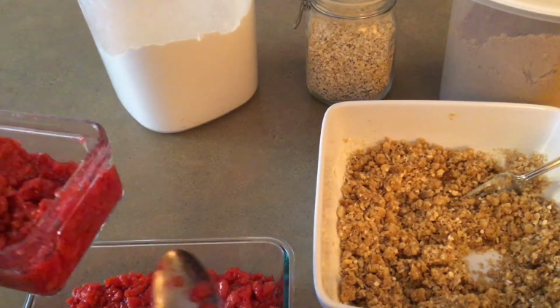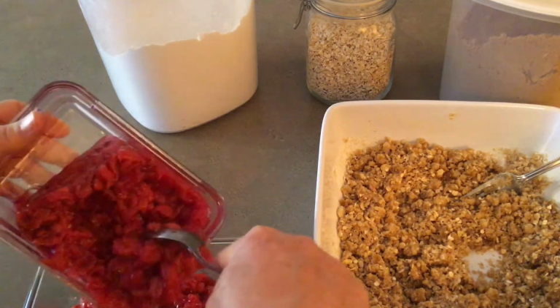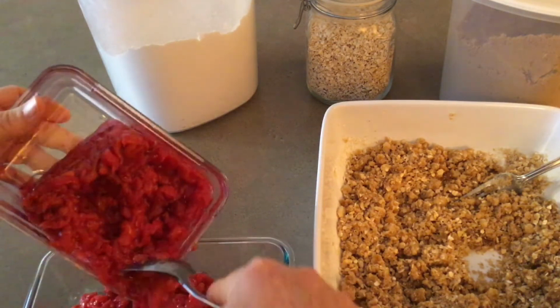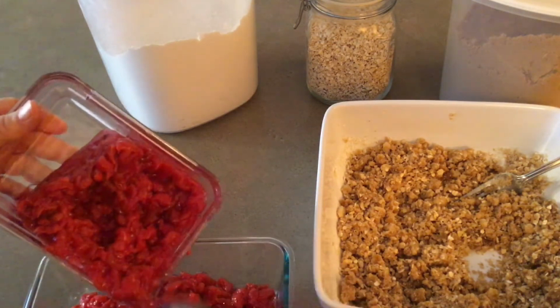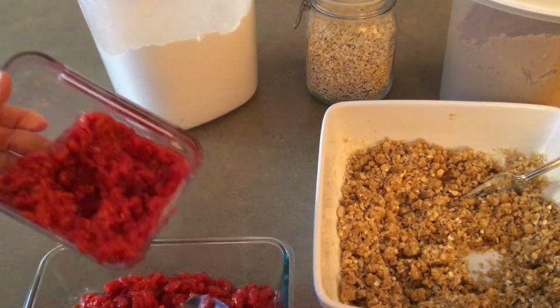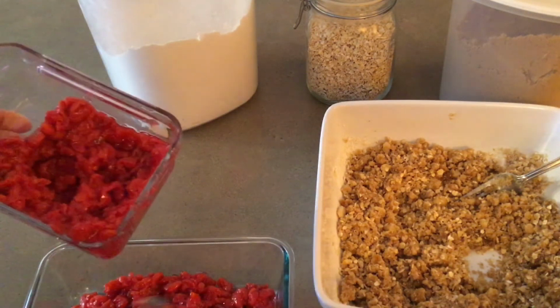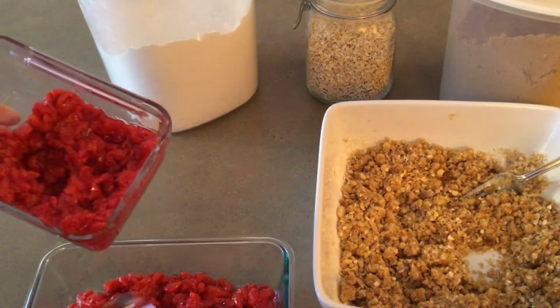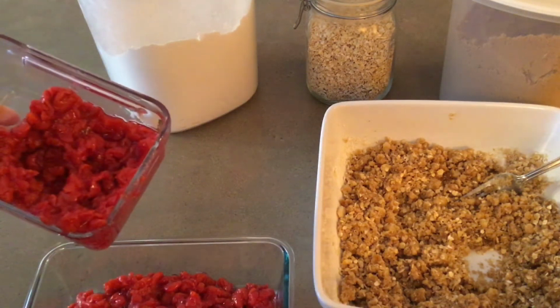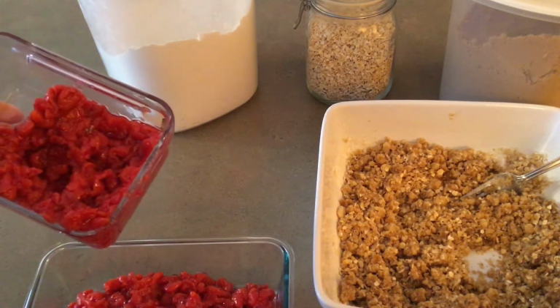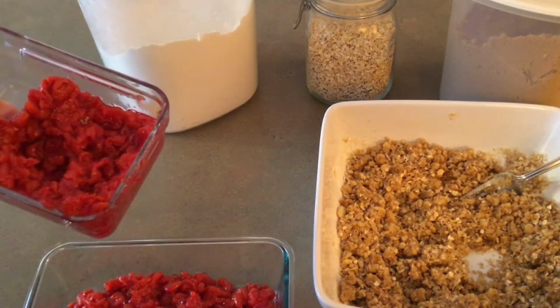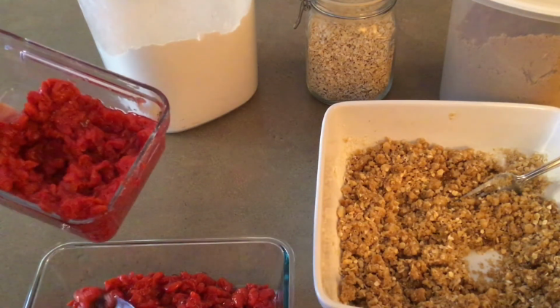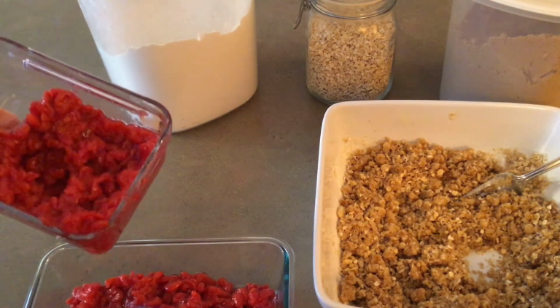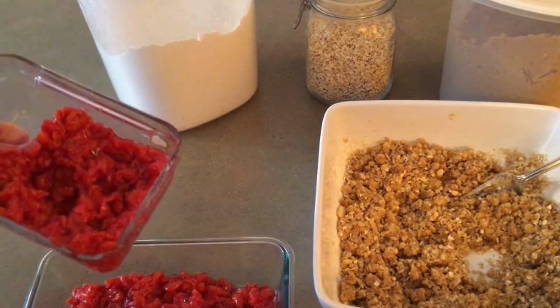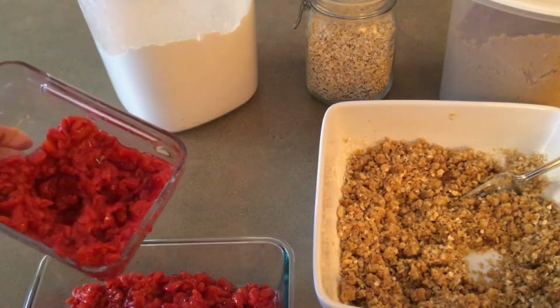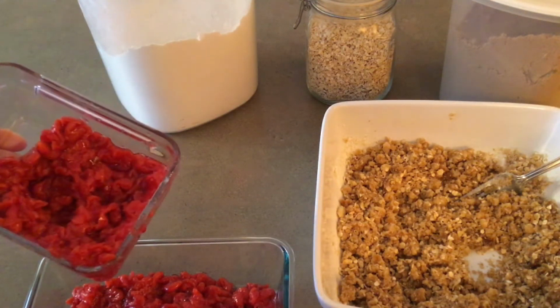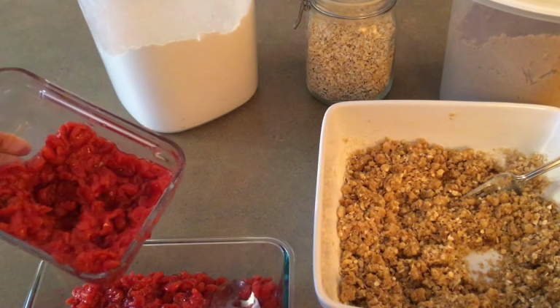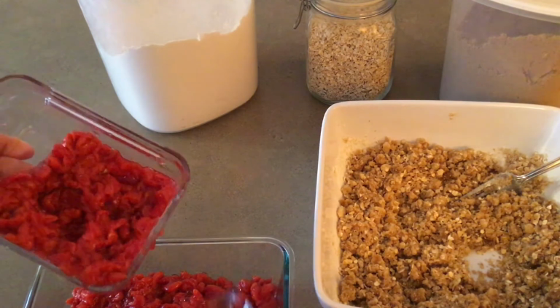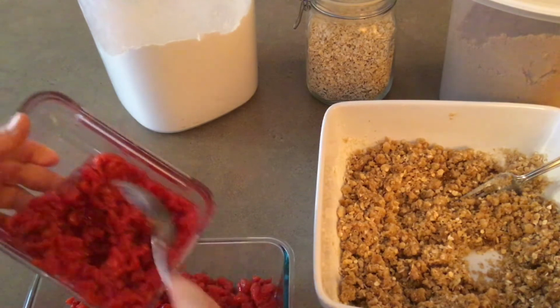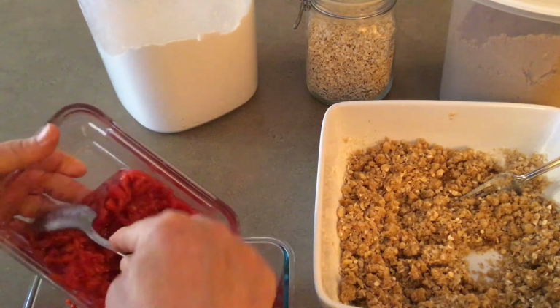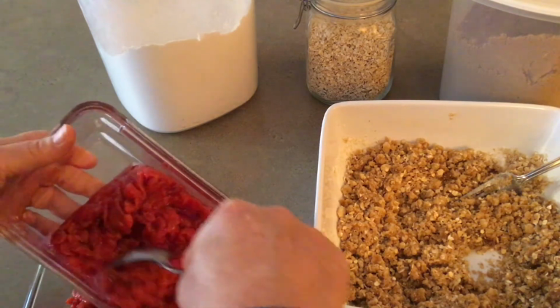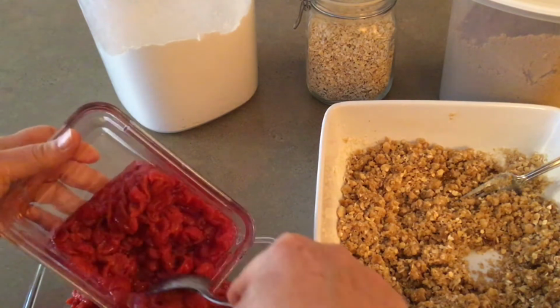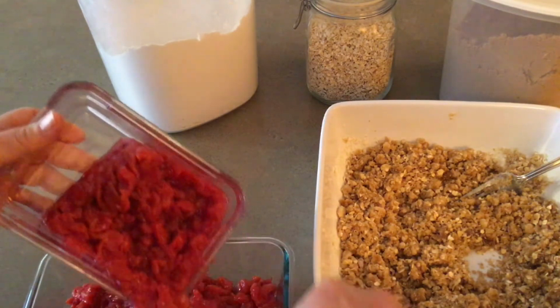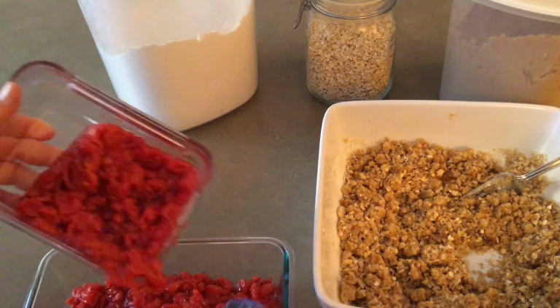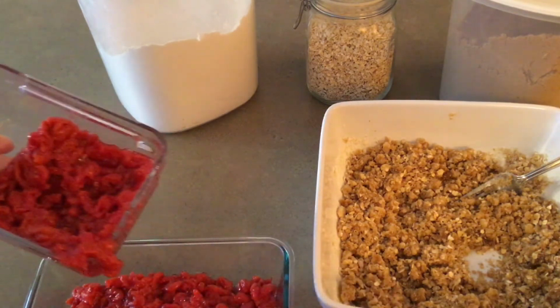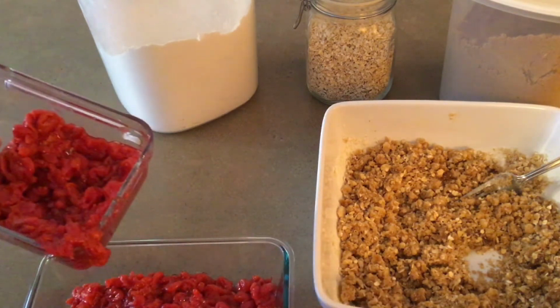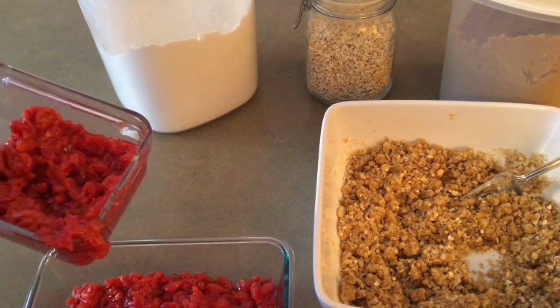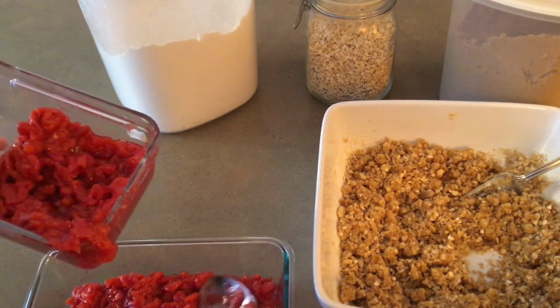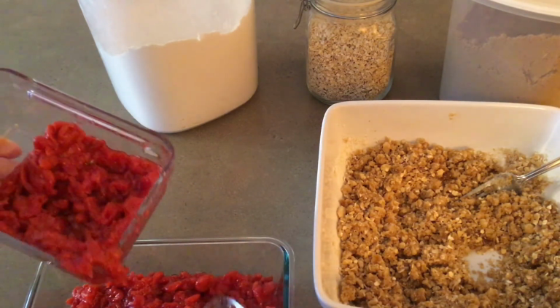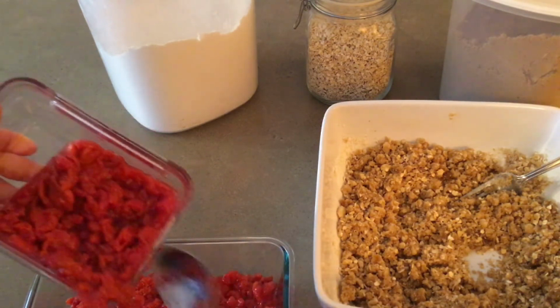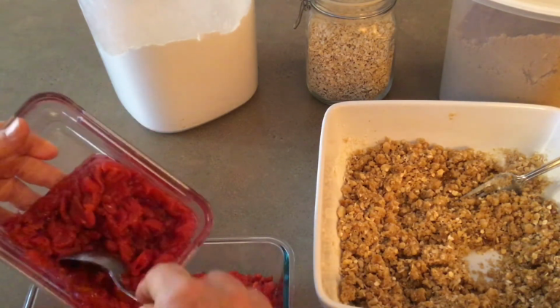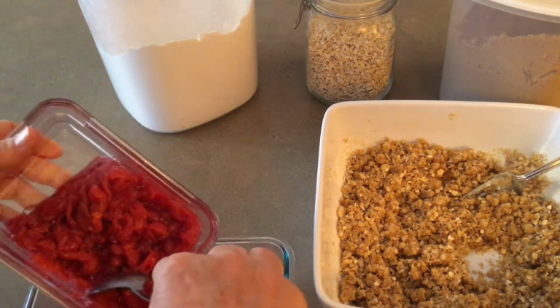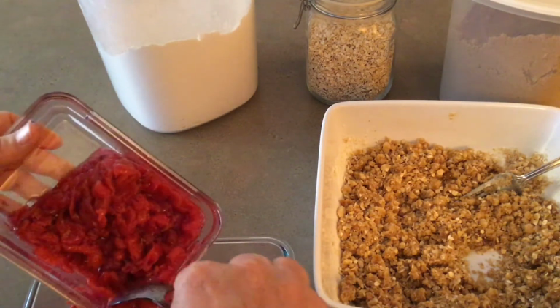If there's just one or two of you, you can make a smaller crisp in a smaller dish and save the extra pie filling and freeze it for later.